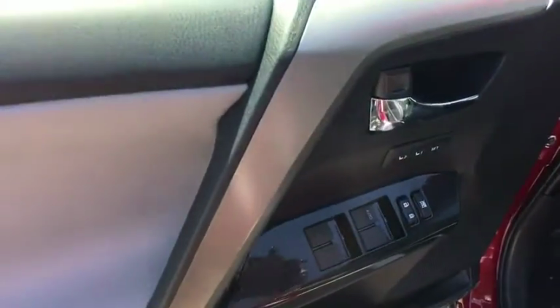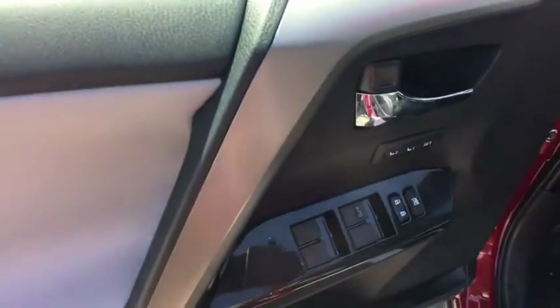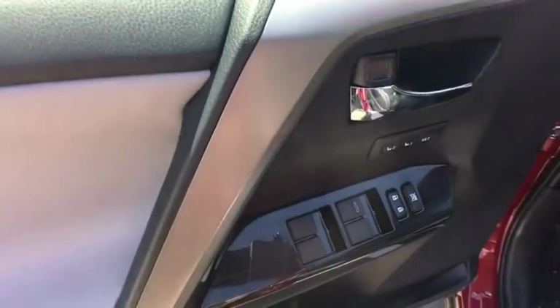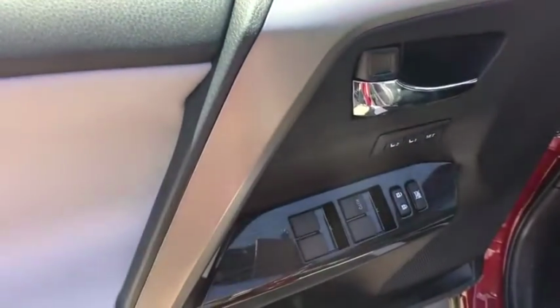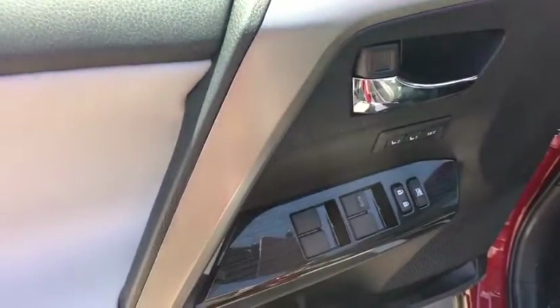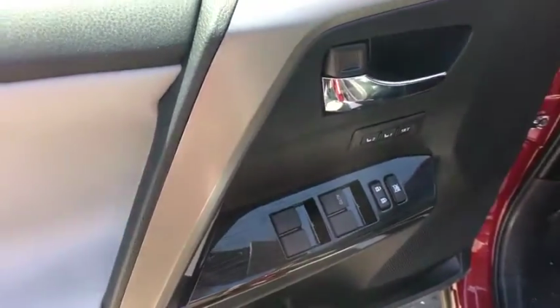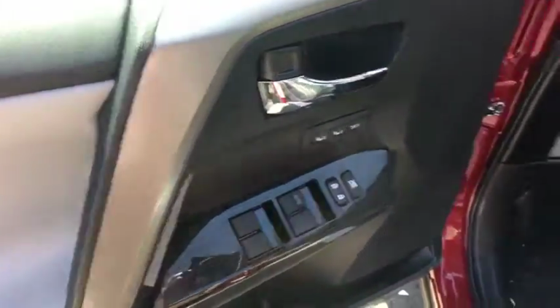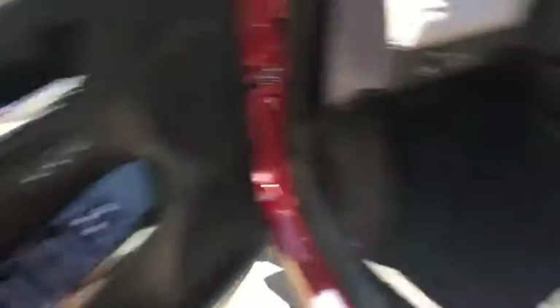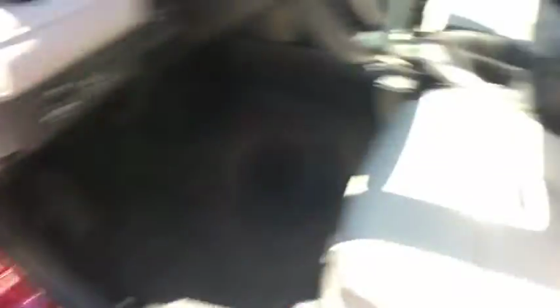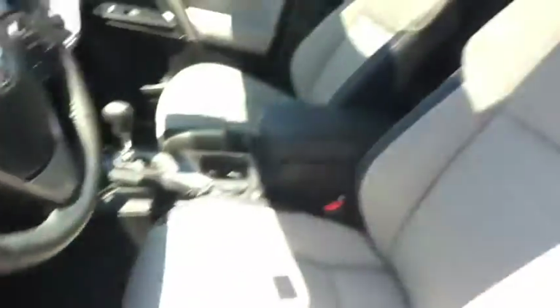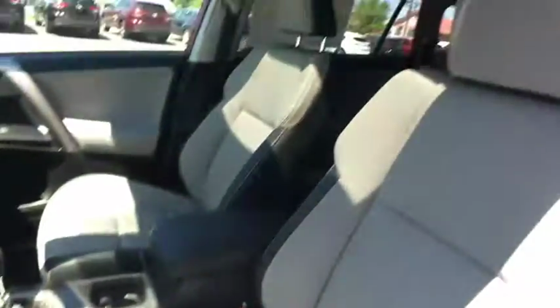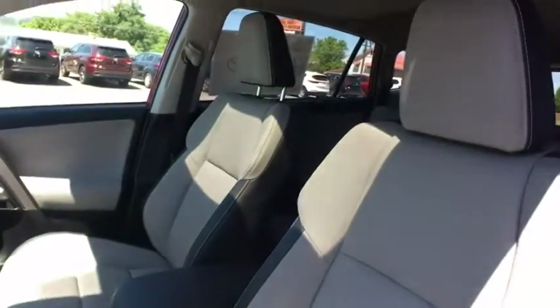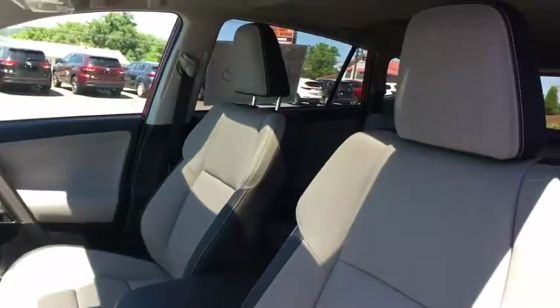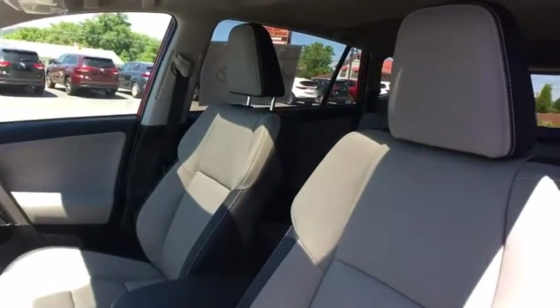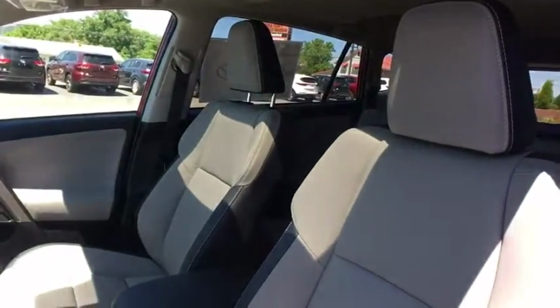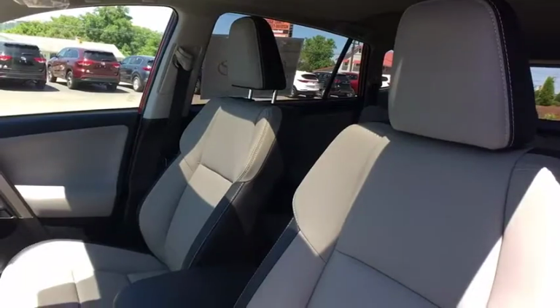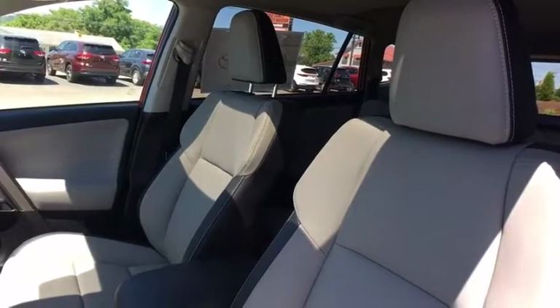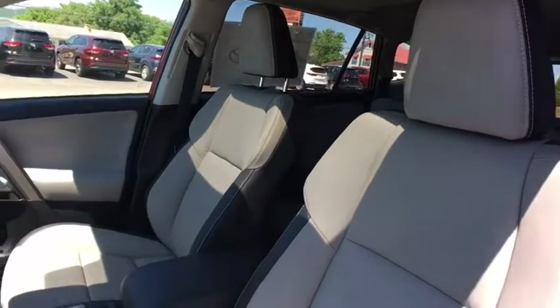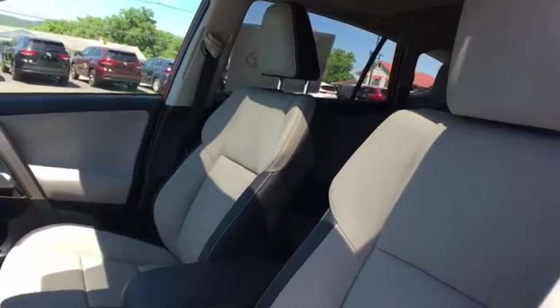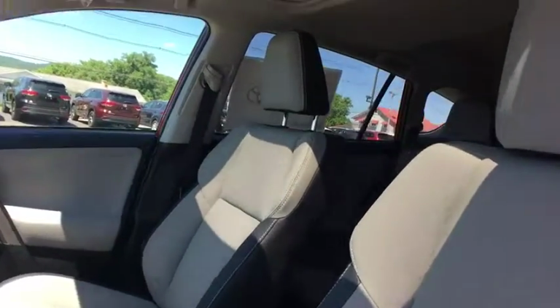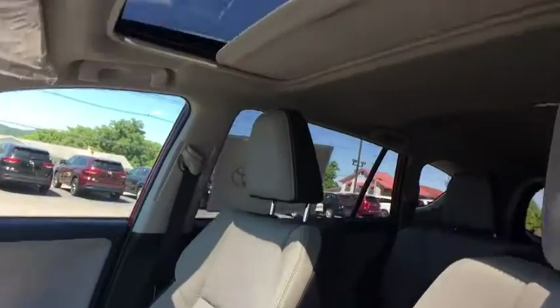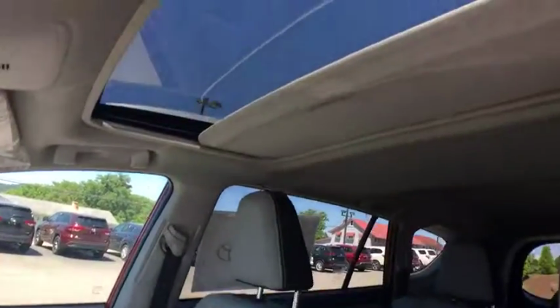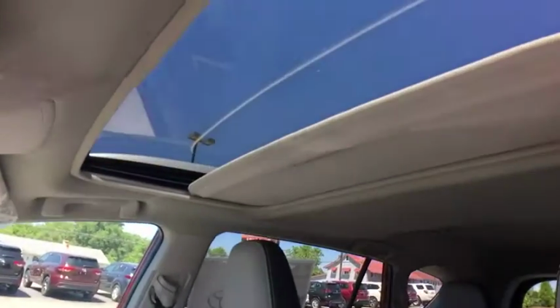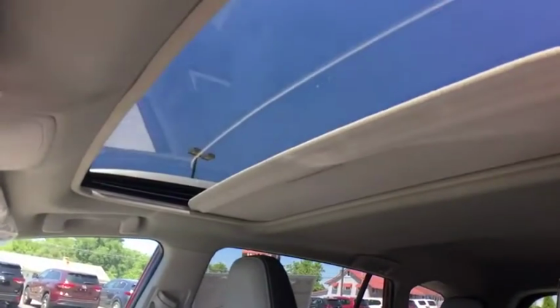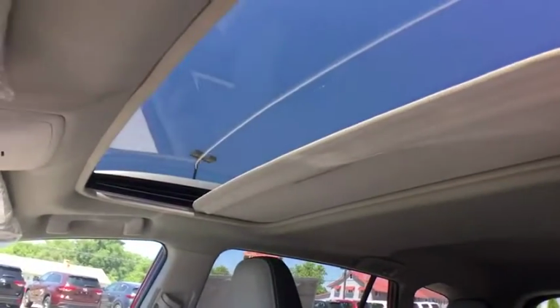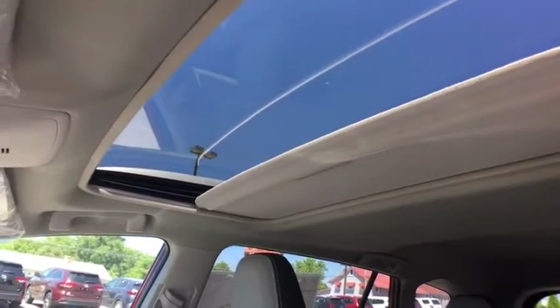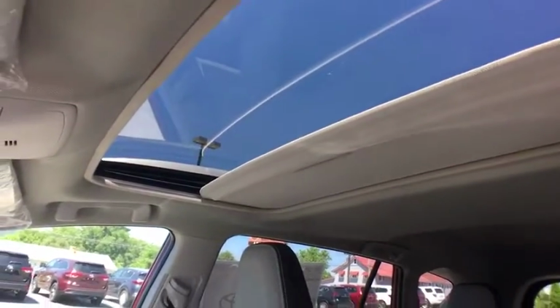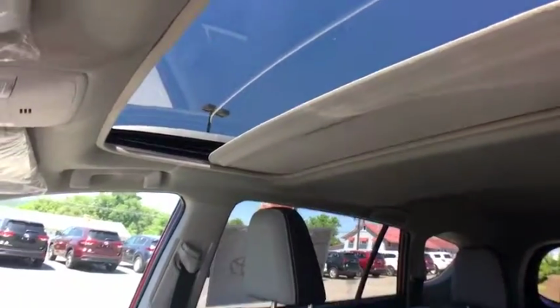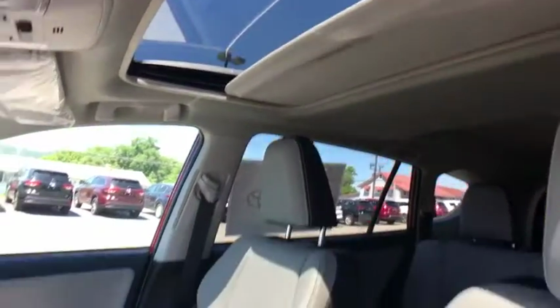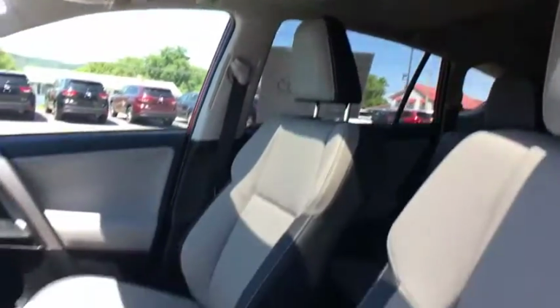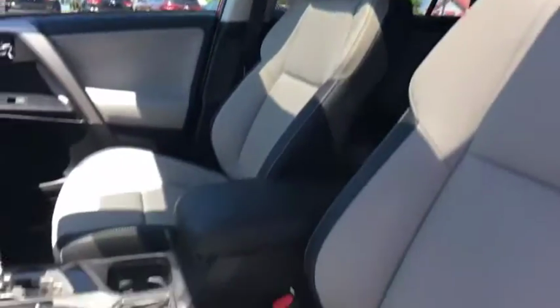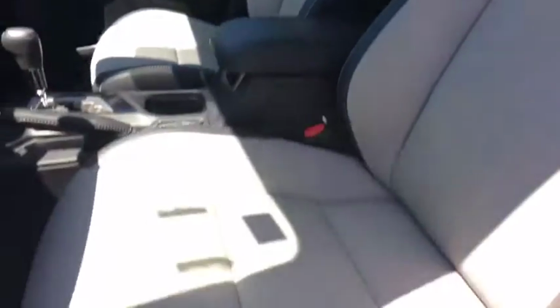Heated front seat, rear window defroster, tachometer, brake assist, power moonroof, overhead console, remote keyless entry.